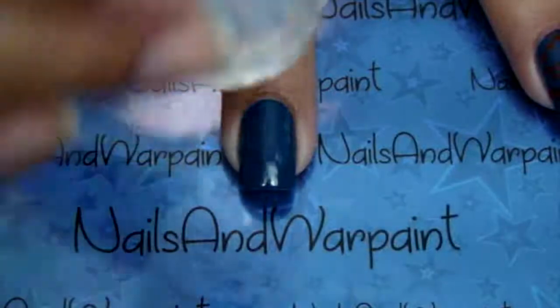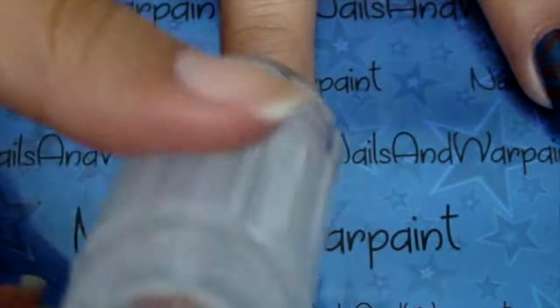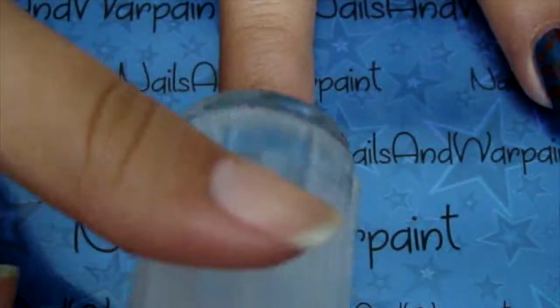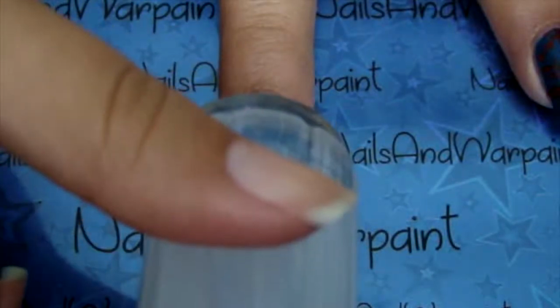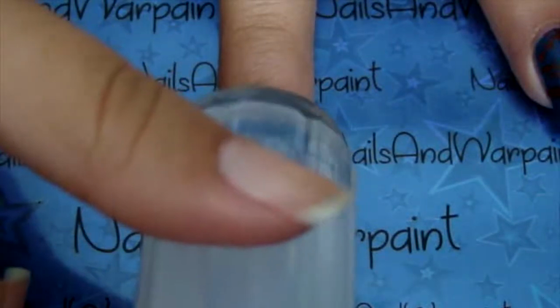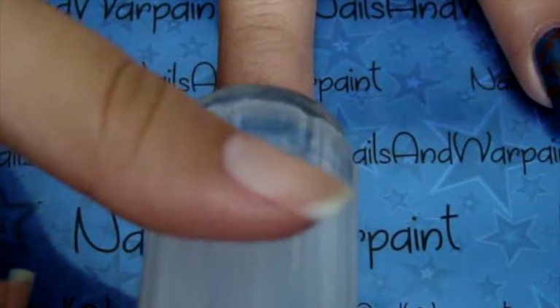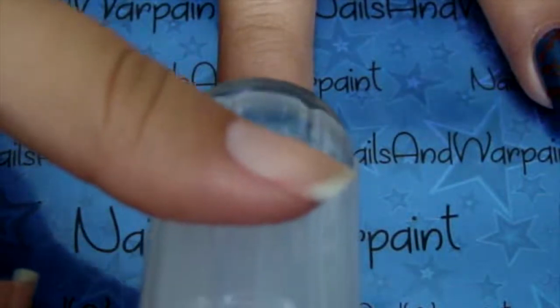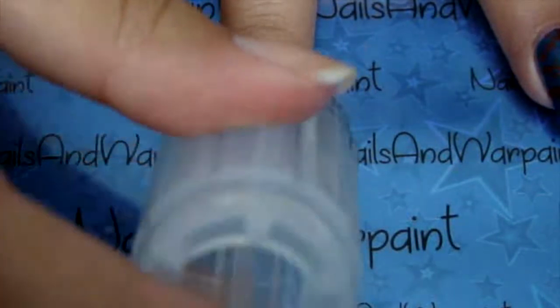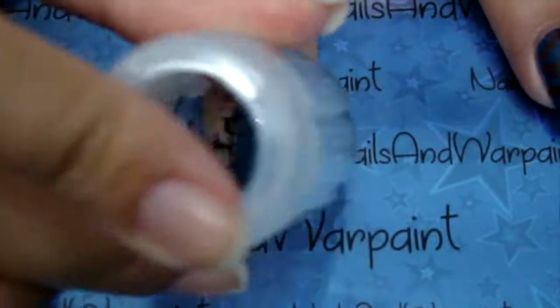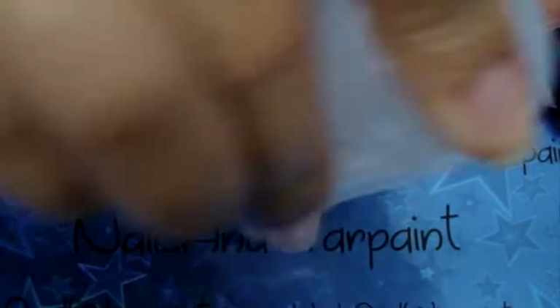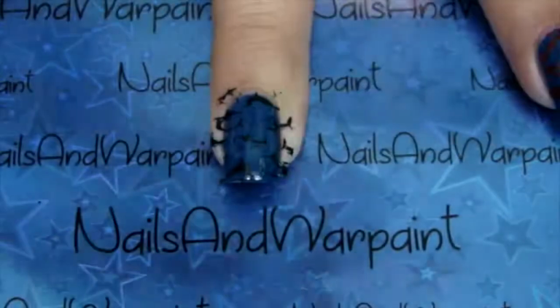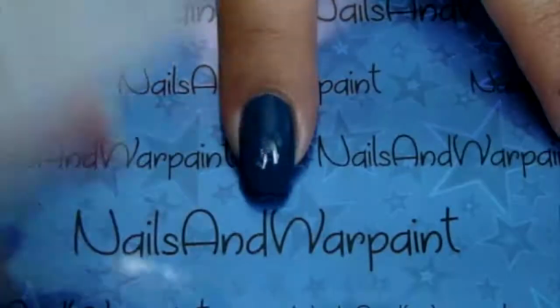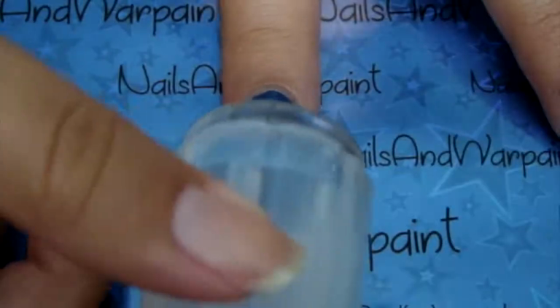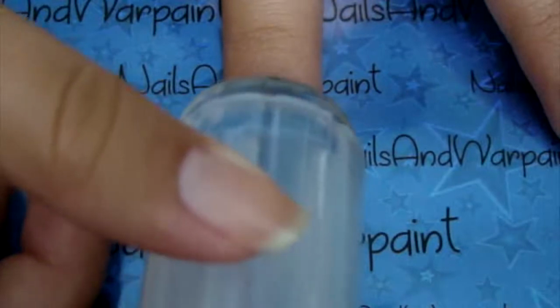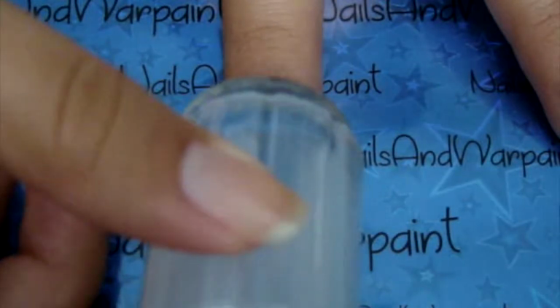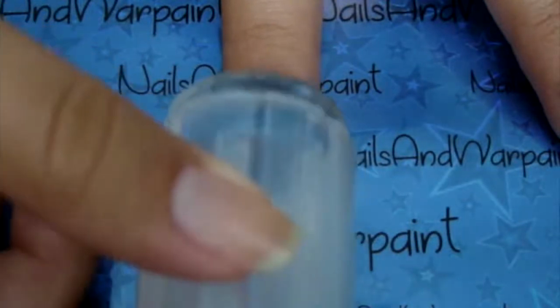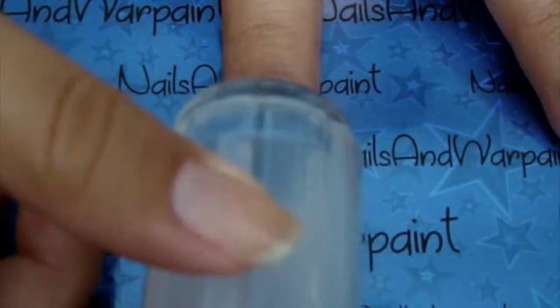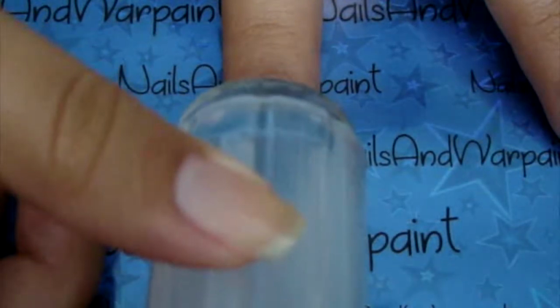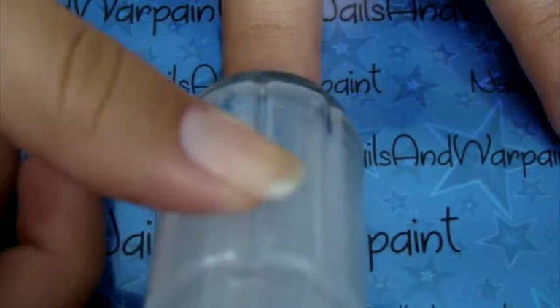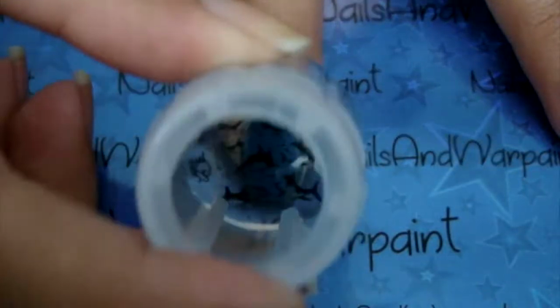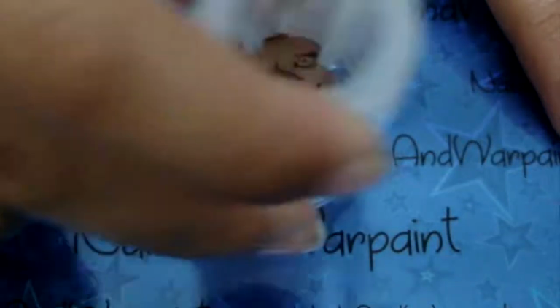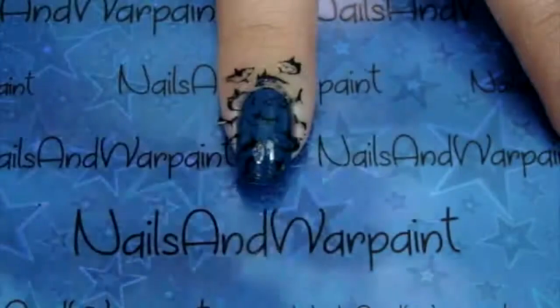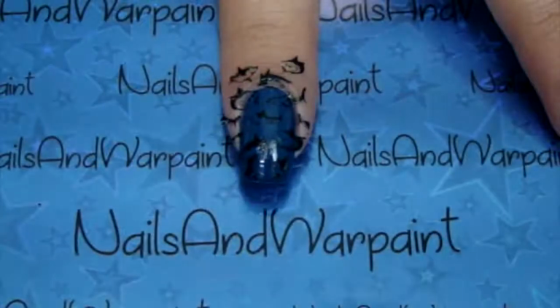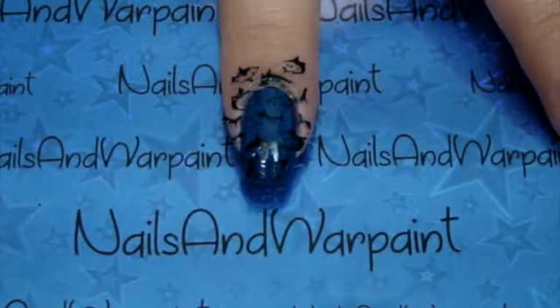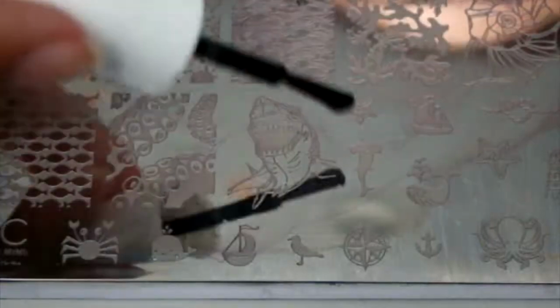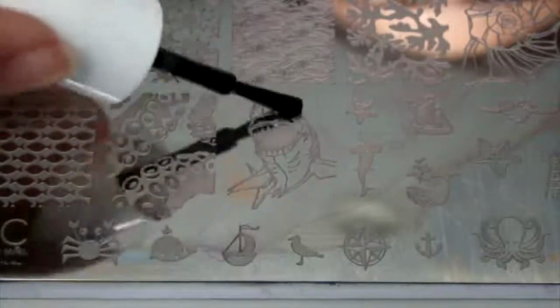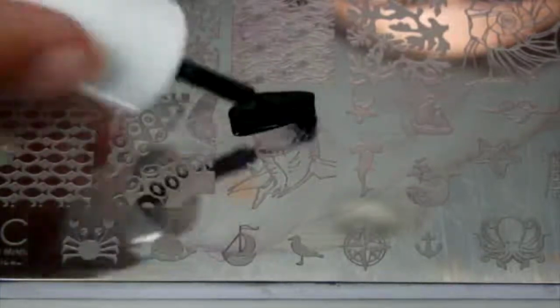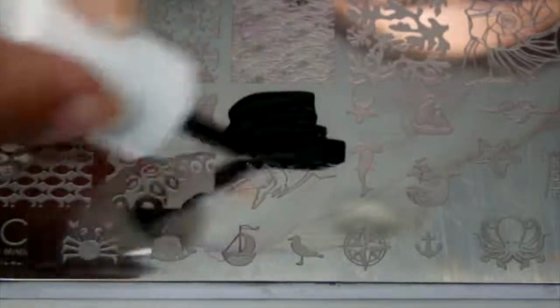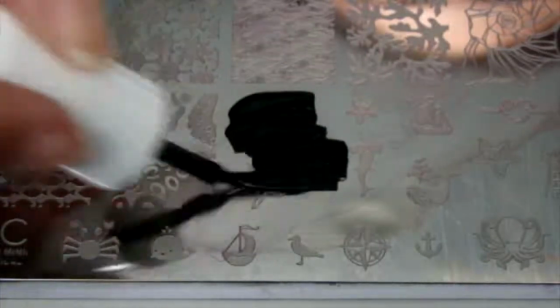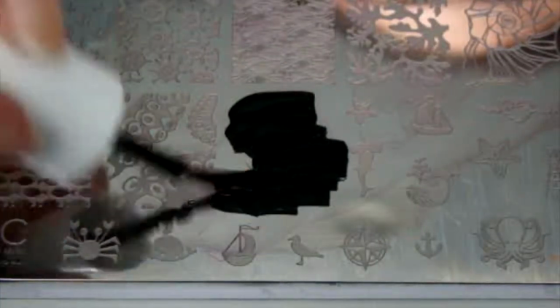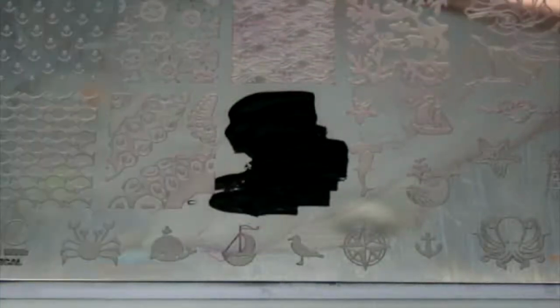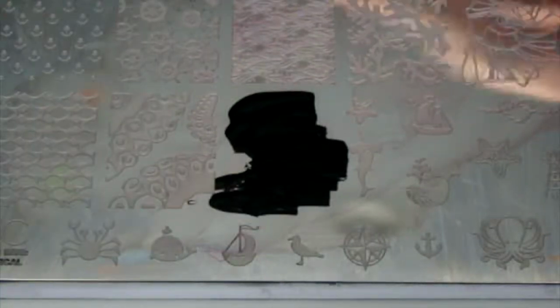You might notice that I'm going back and forth using different stampers. It's because I used a bigger one to show how I was stamping, but it just wasn't working with the plates so I had to switch and use the smaller stamper, and it was easier.